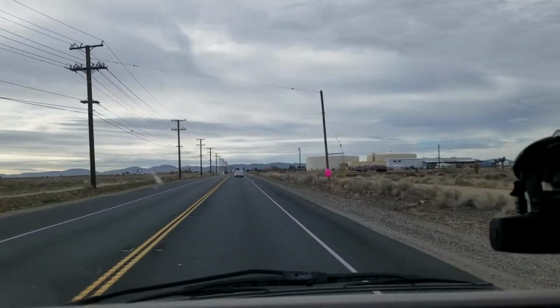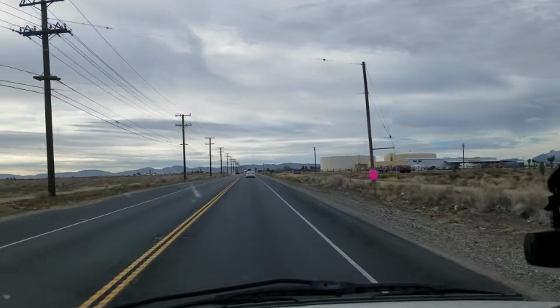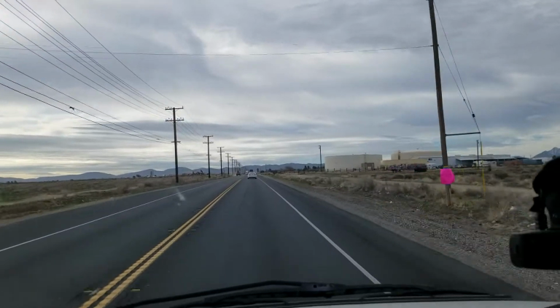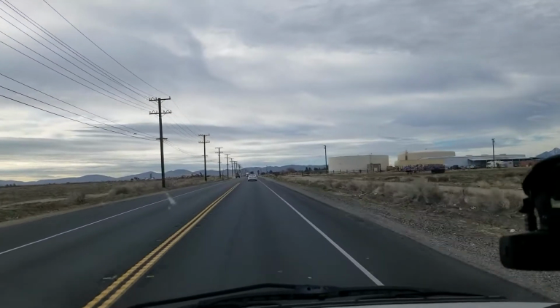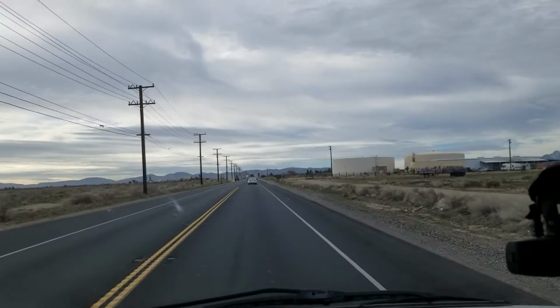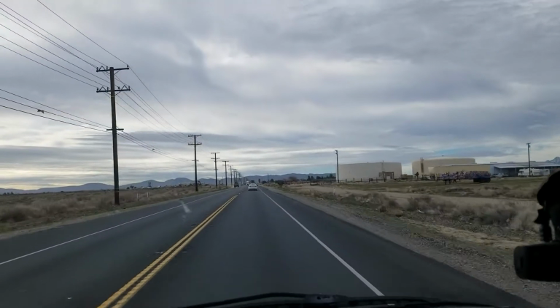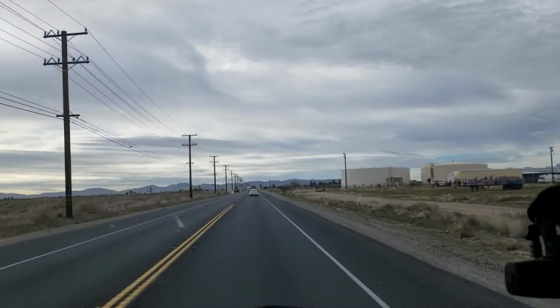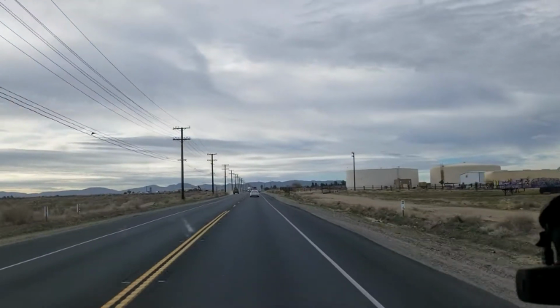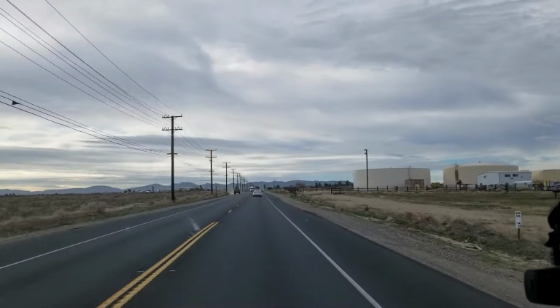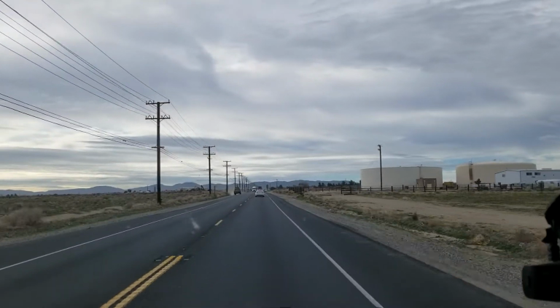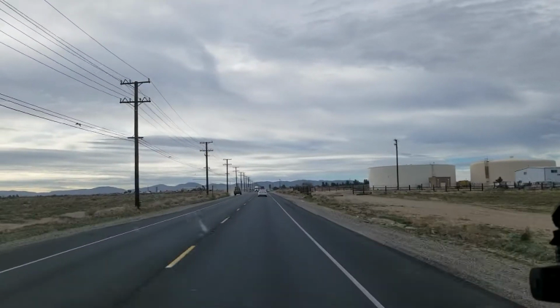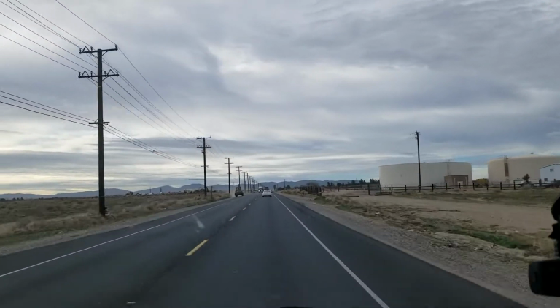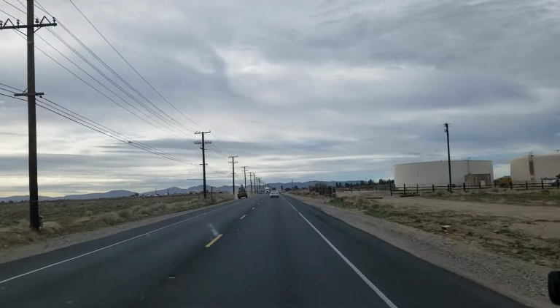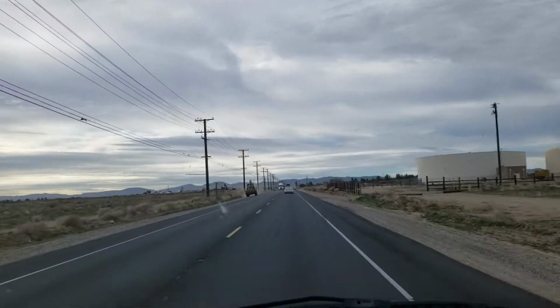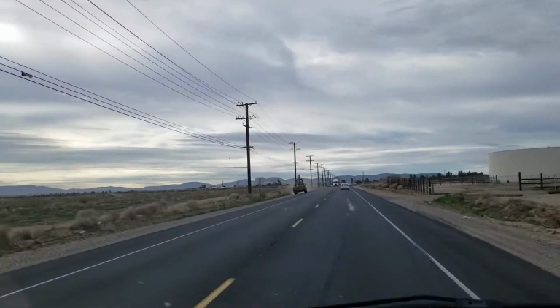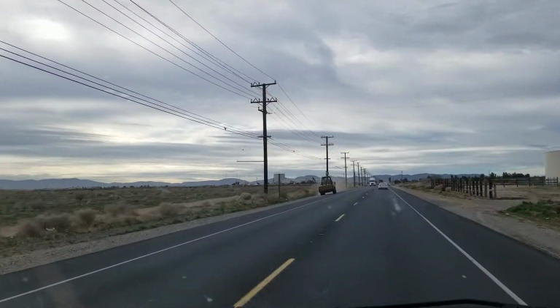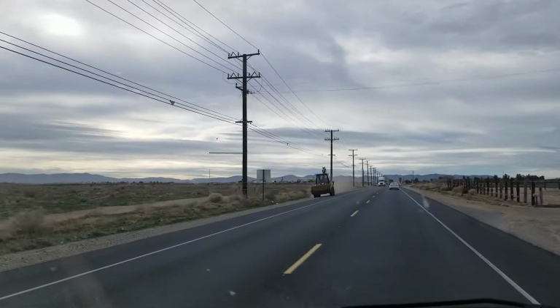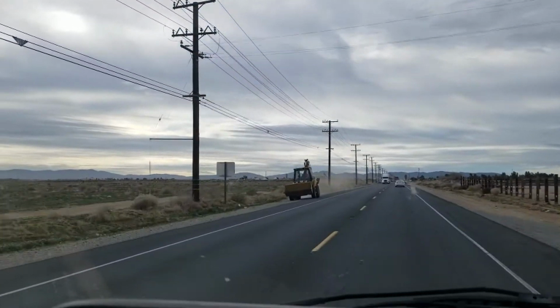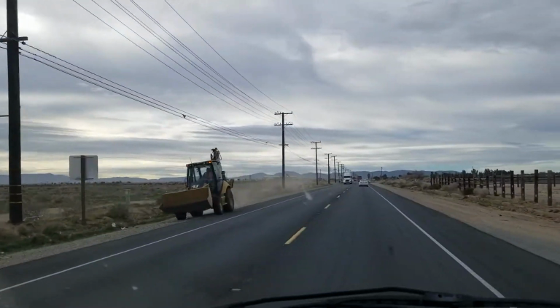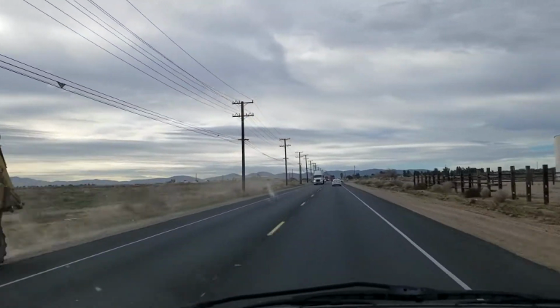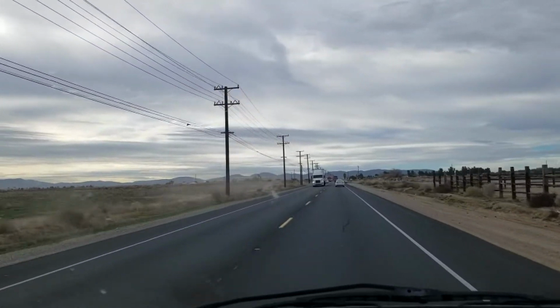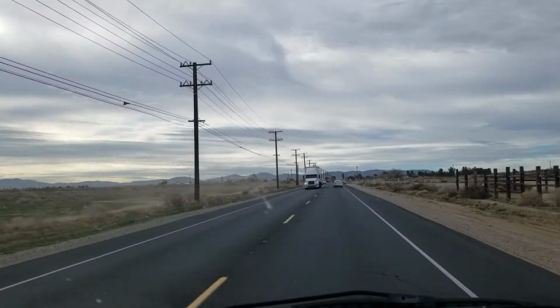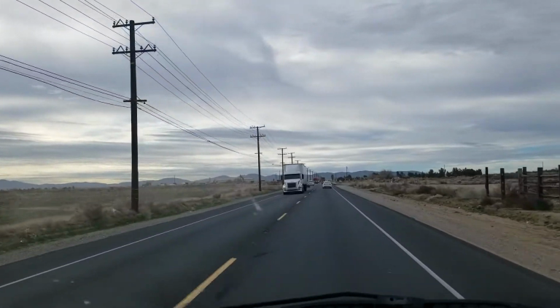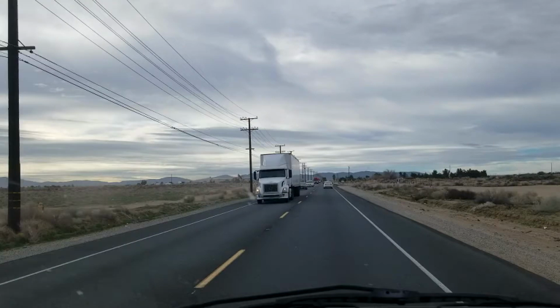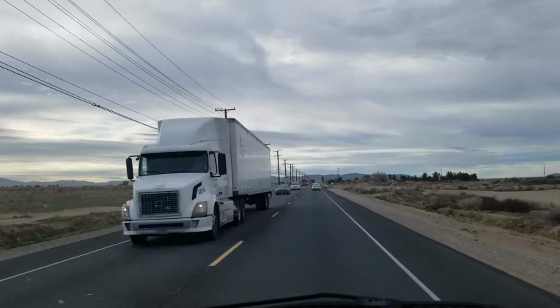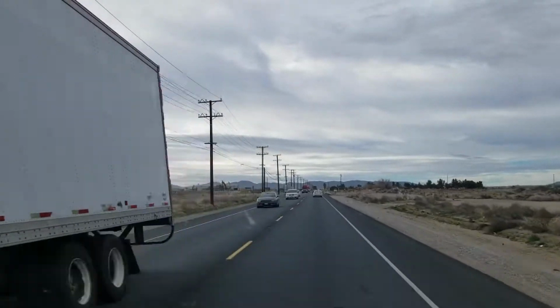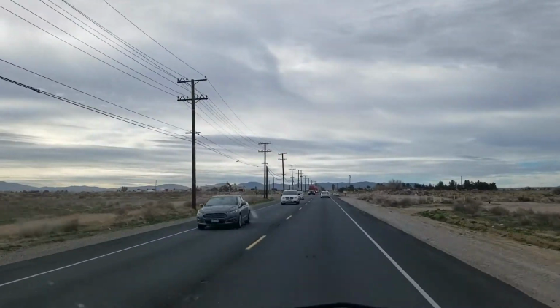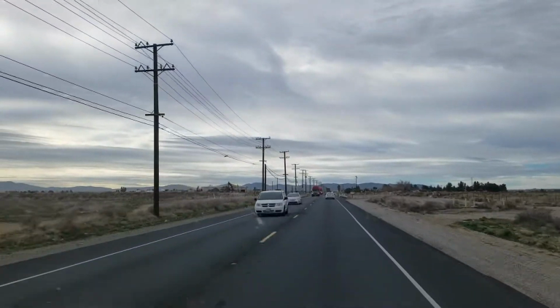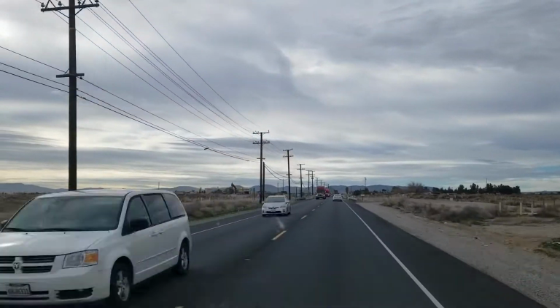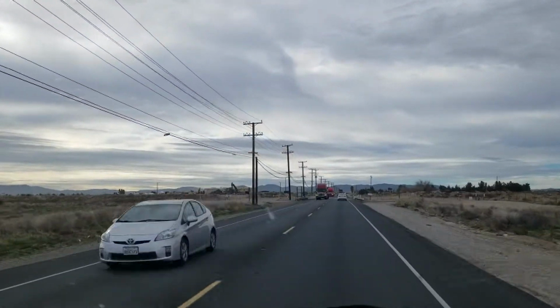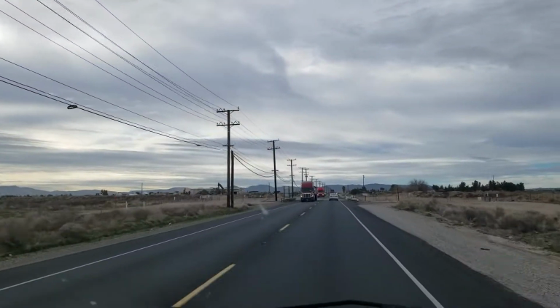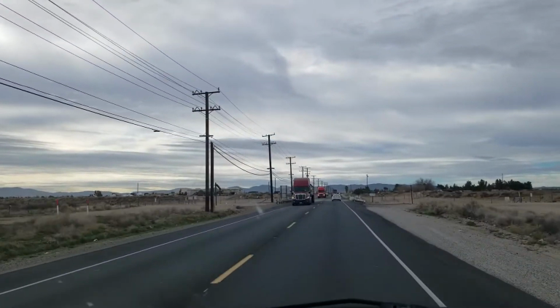There's a lot of construction on this road and I have to keep my eyes open for things like this guy here shooting down the side of the road kicking up dust.